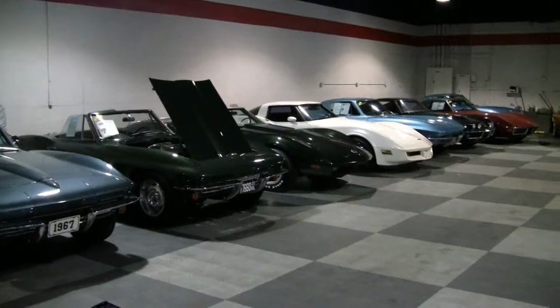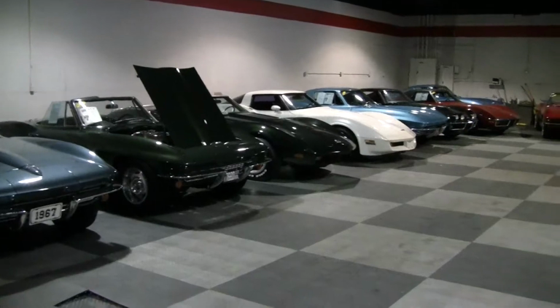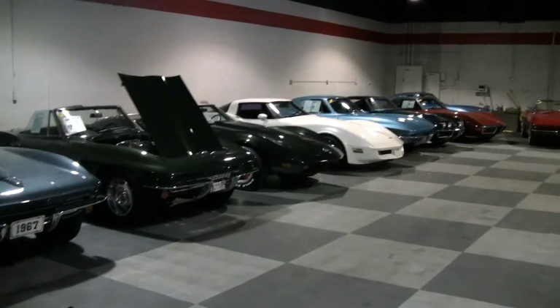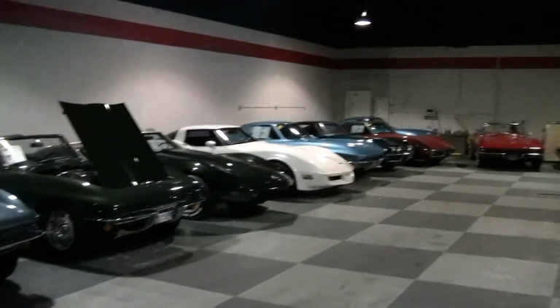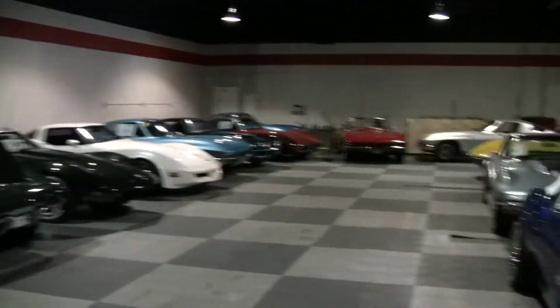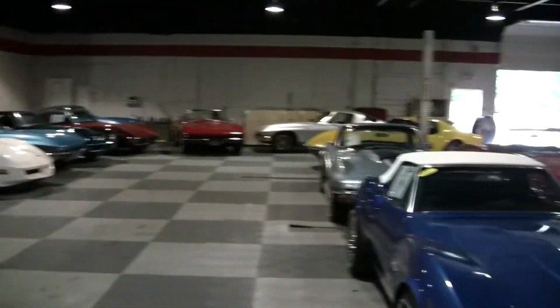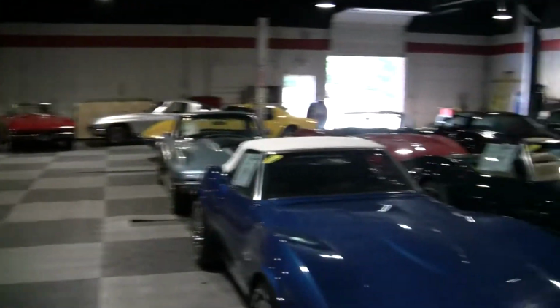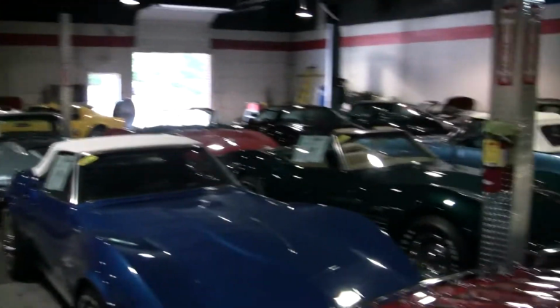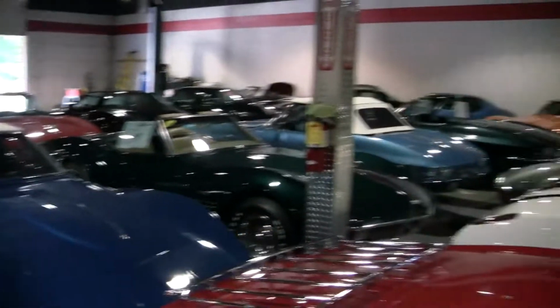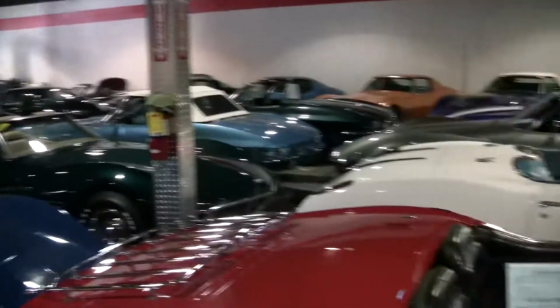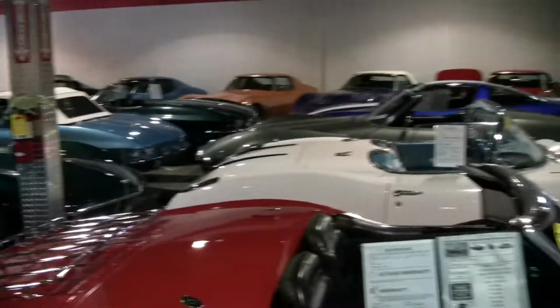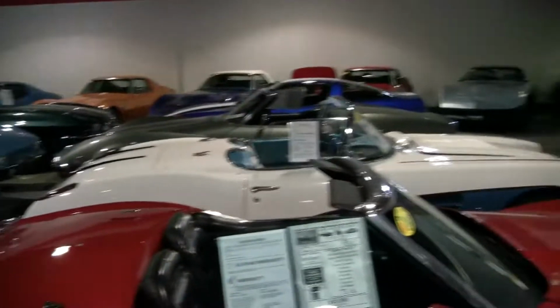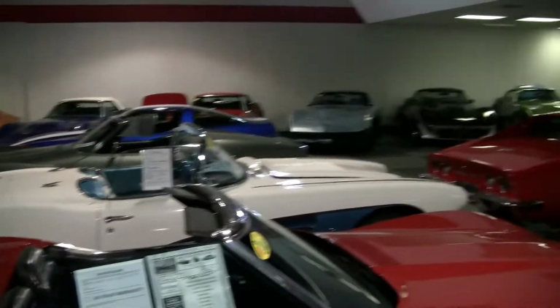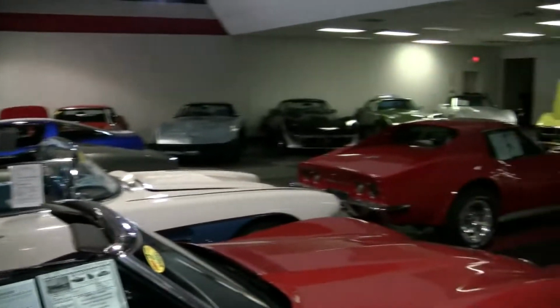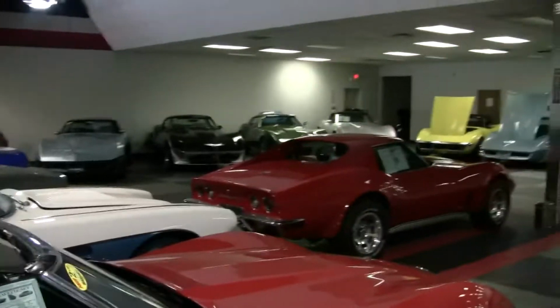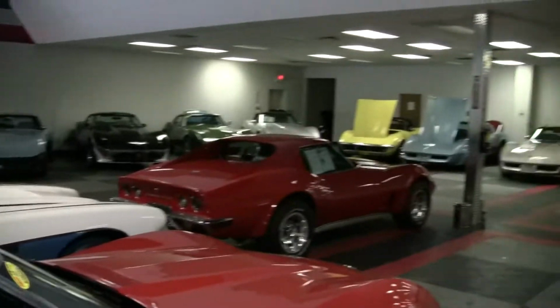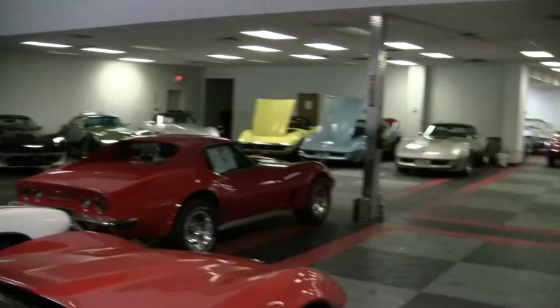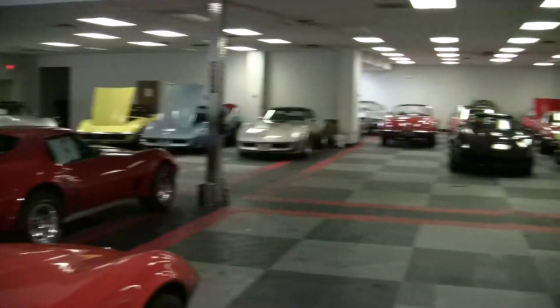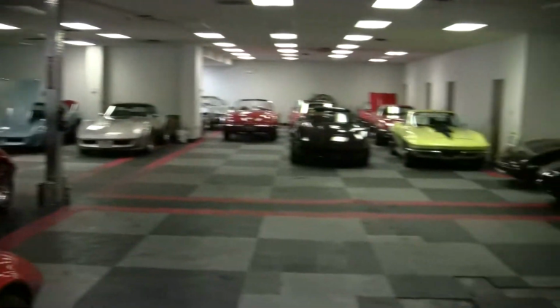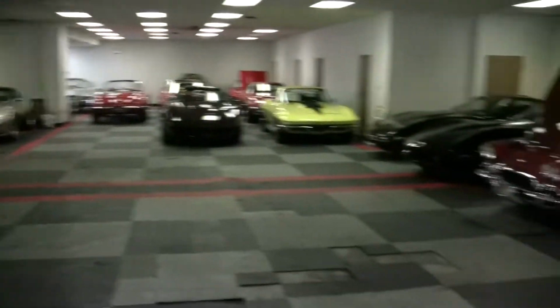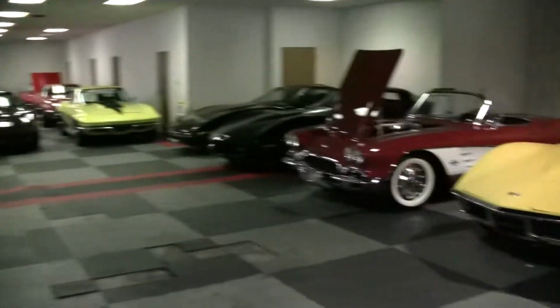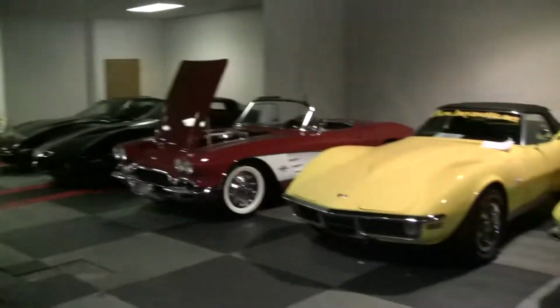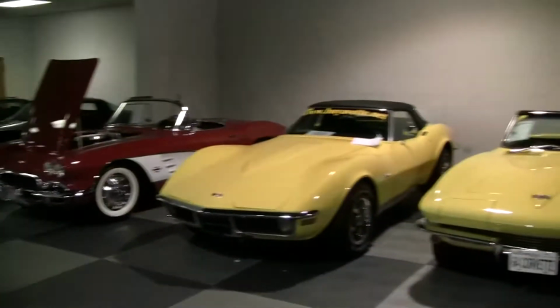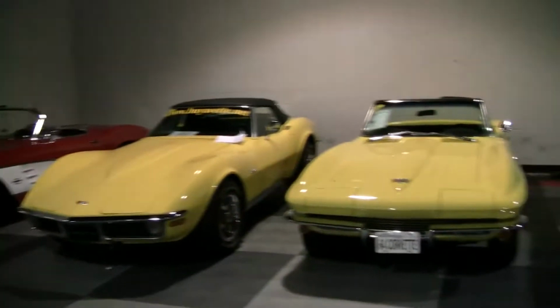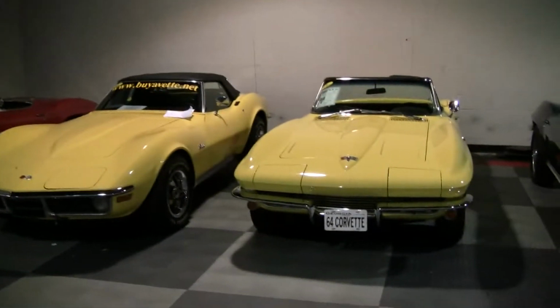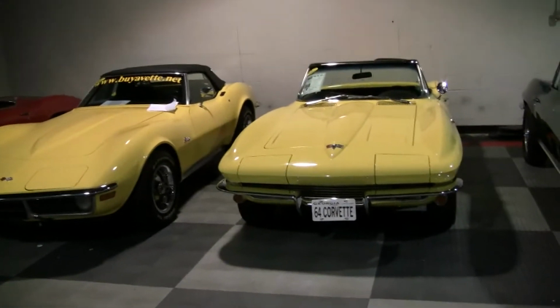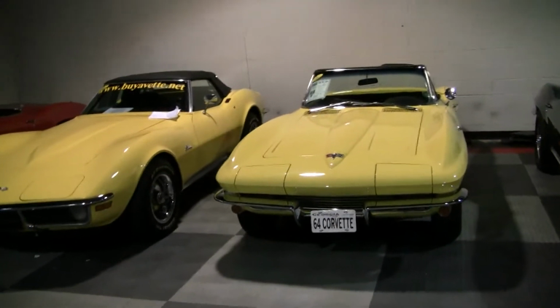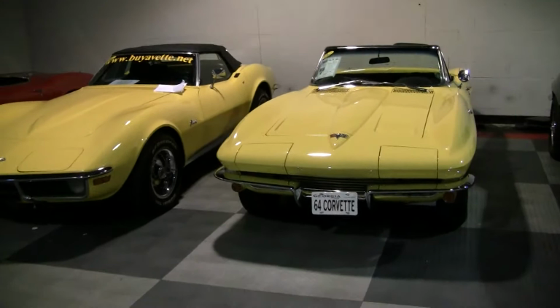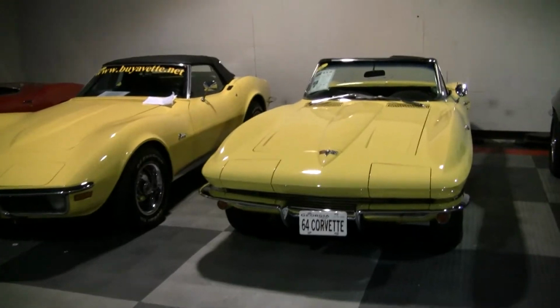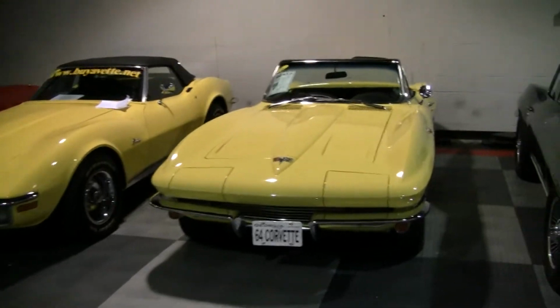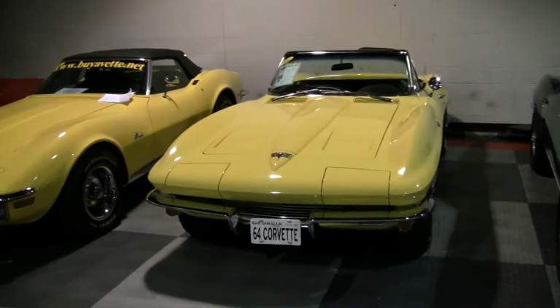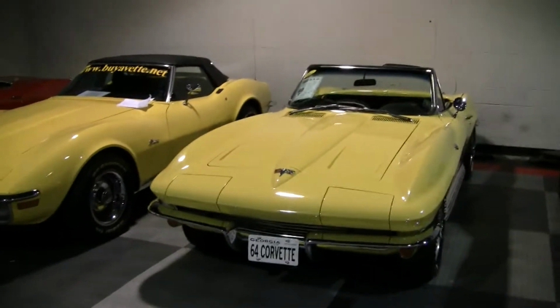Hi, this is Roy with buyavet.net here in our indoor showroom. Today I'm going to give you a look at this 1964 Corvette convertible.